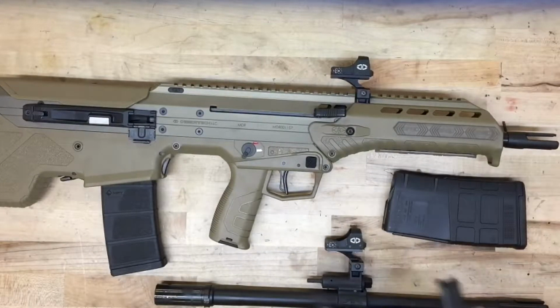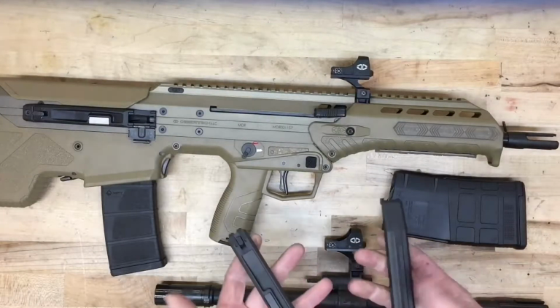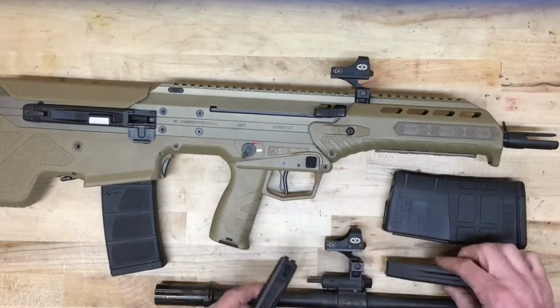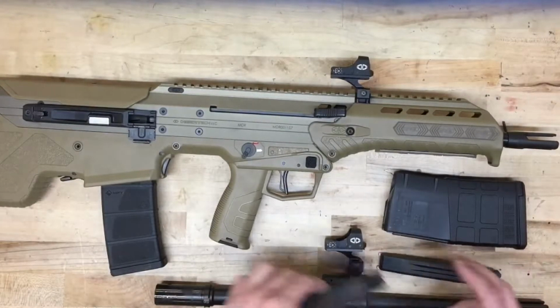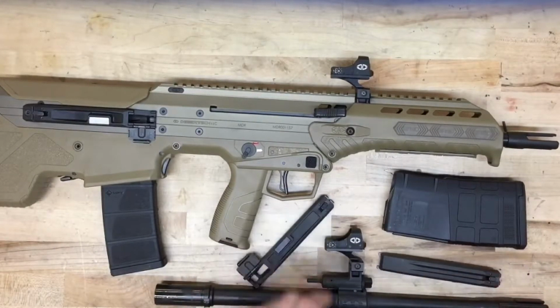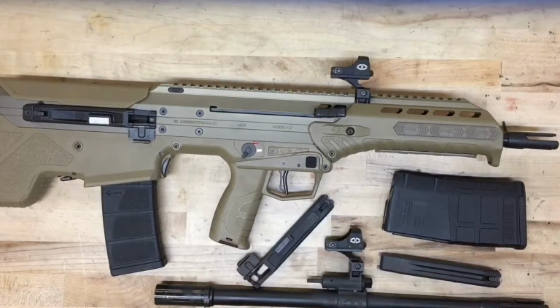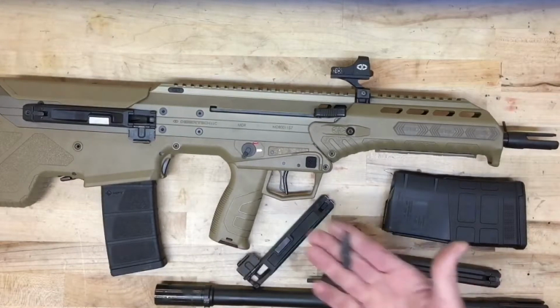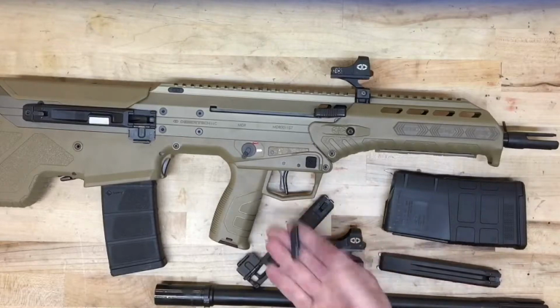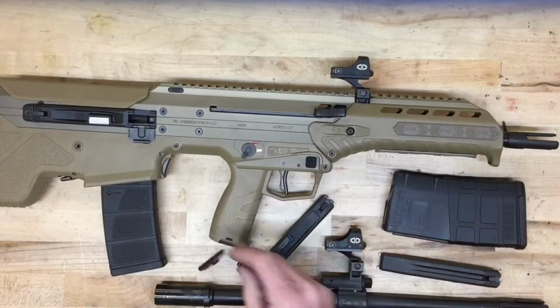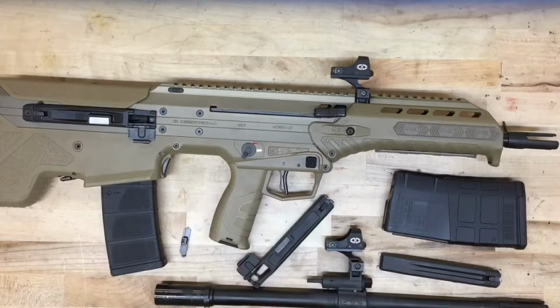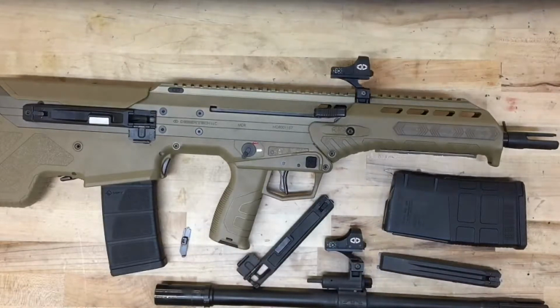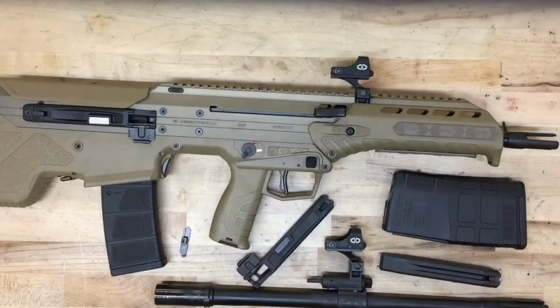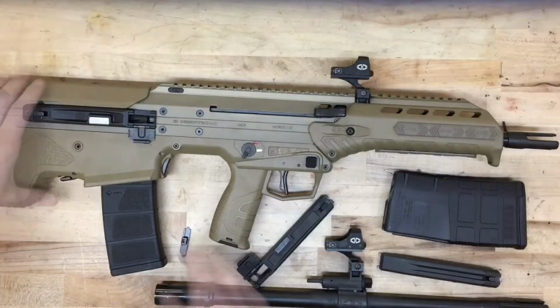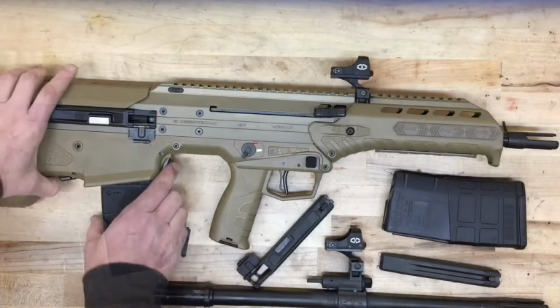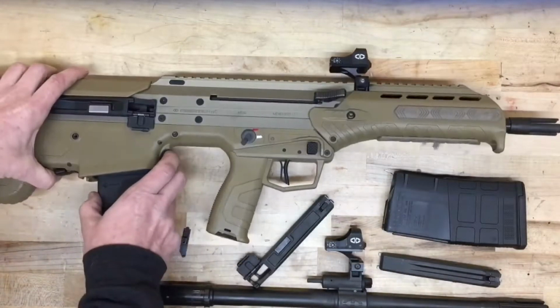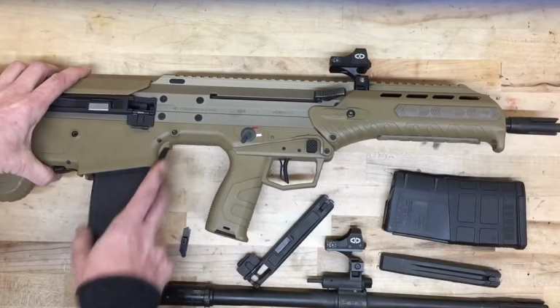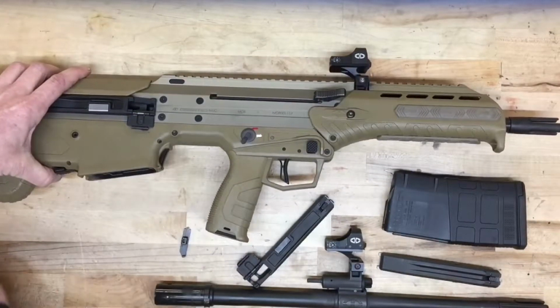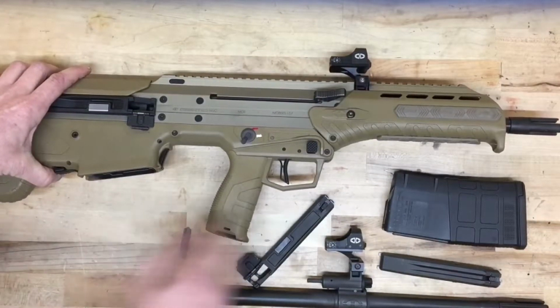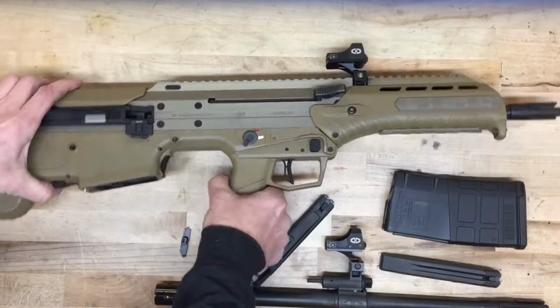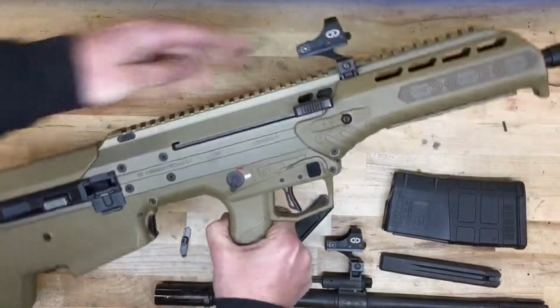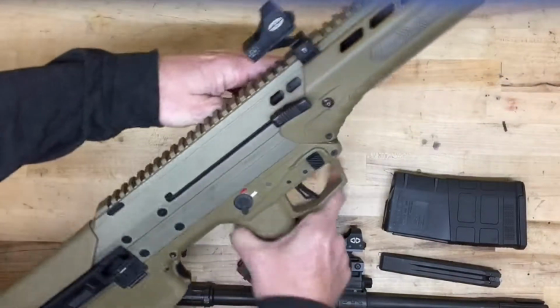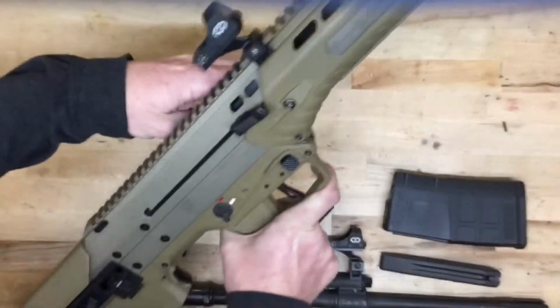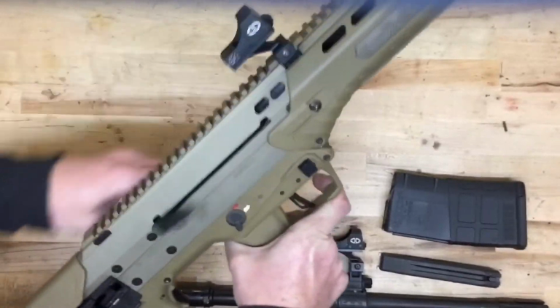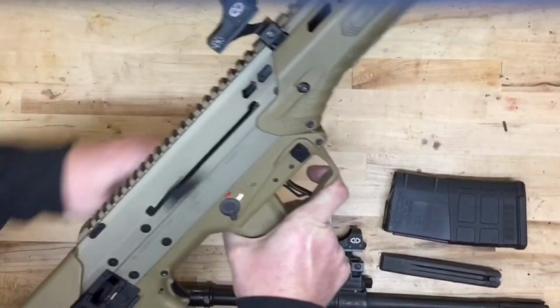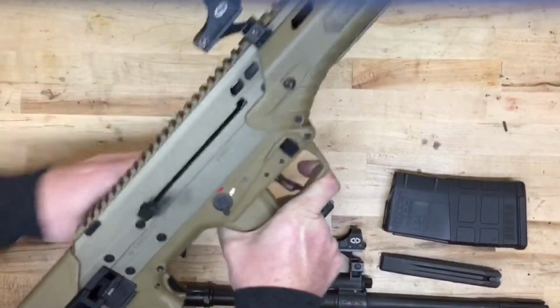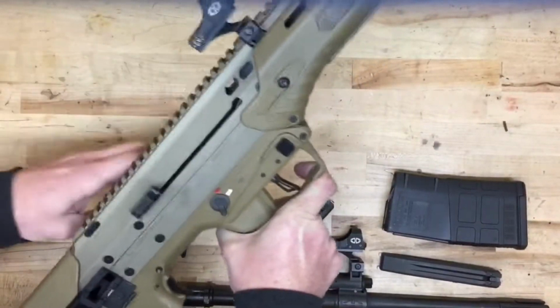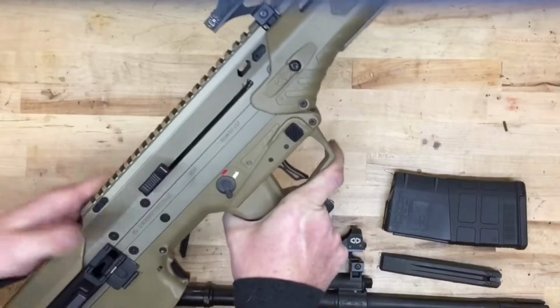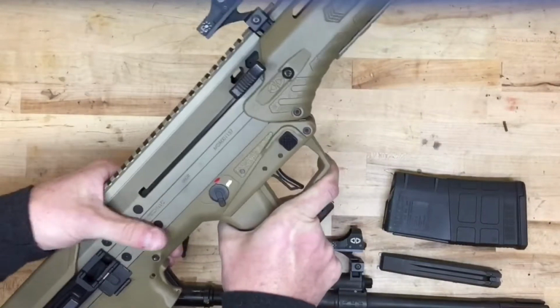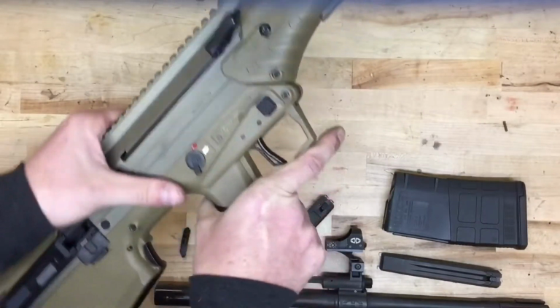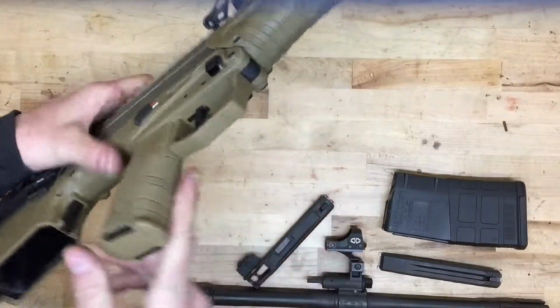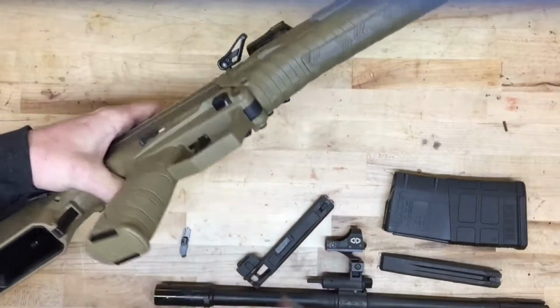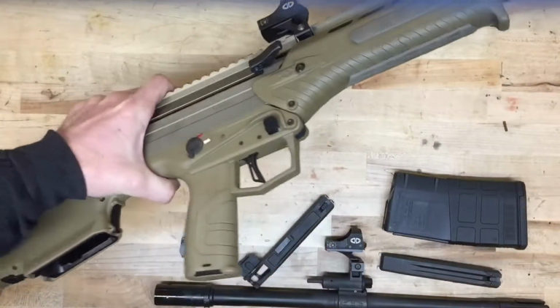The parts needed to swap it over to 7.62. We start by clearing the gun, making sure everything is safe — pull the mag out, stroke the bolt a couple times, make sure there's nothing left inside the gun.